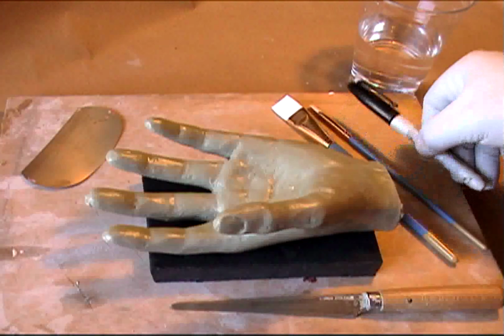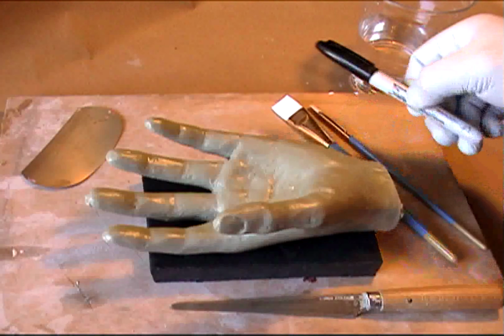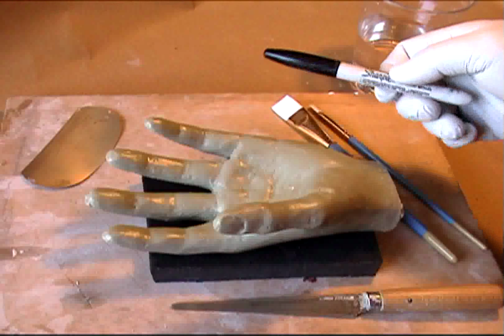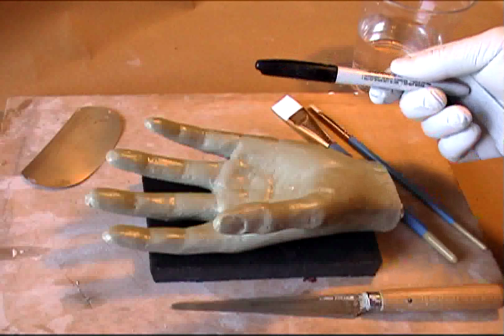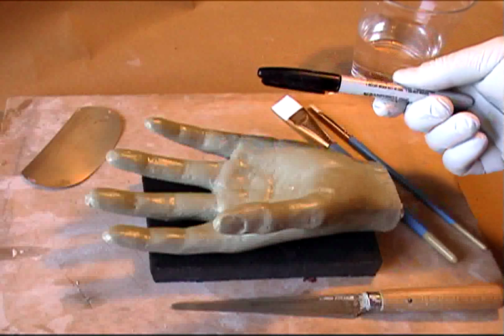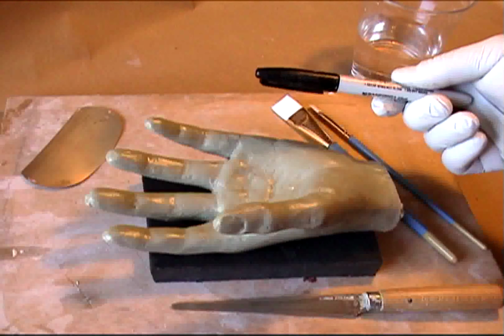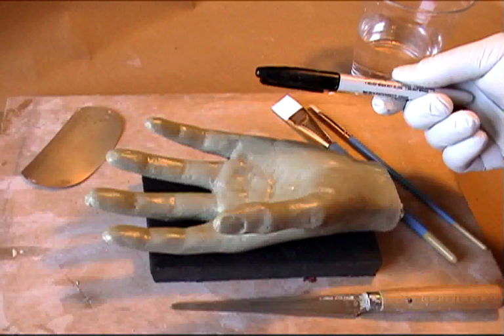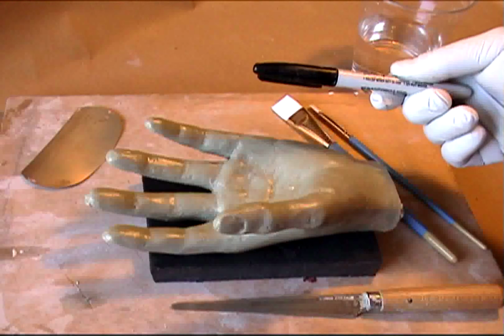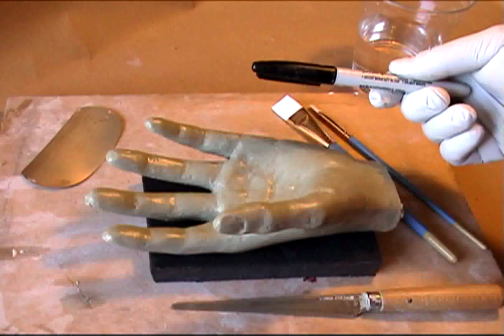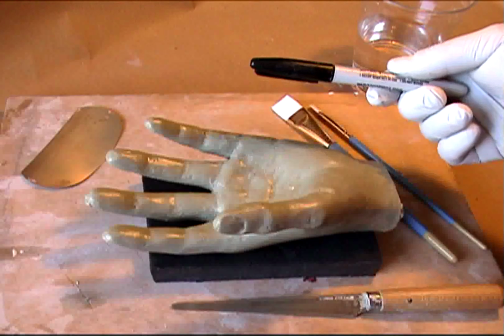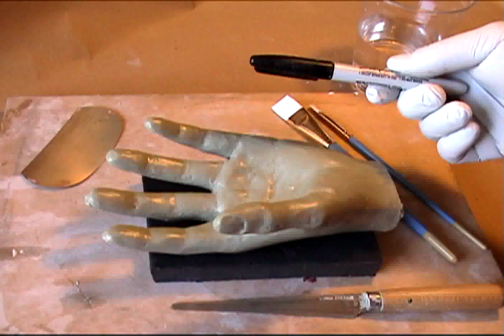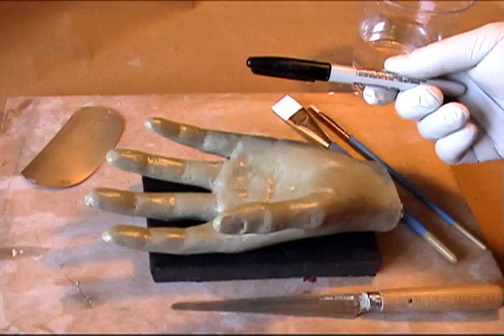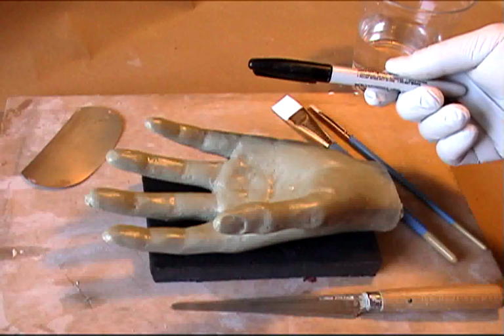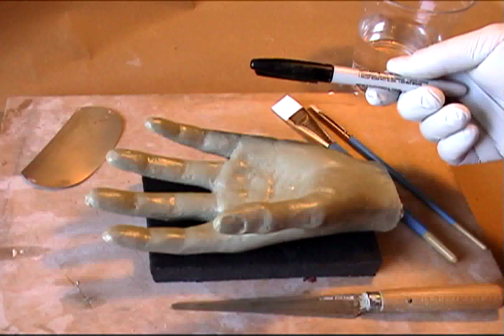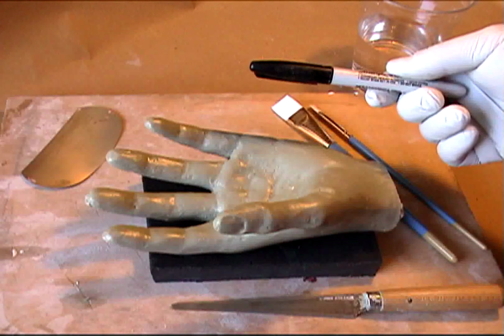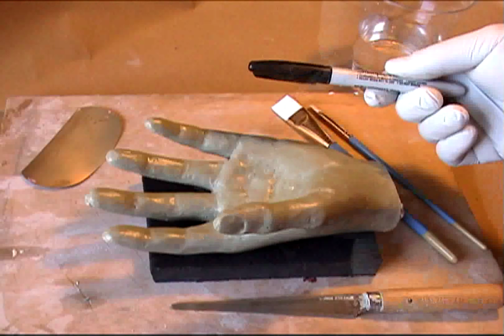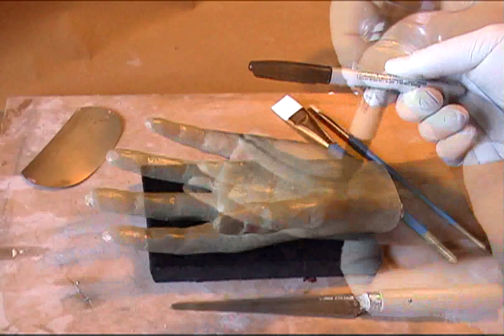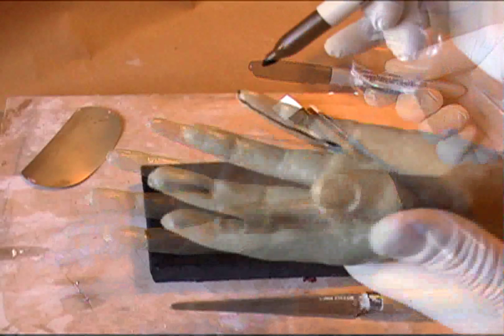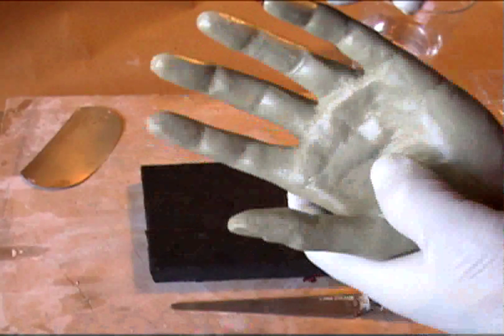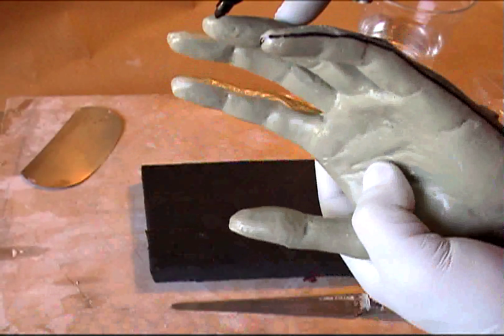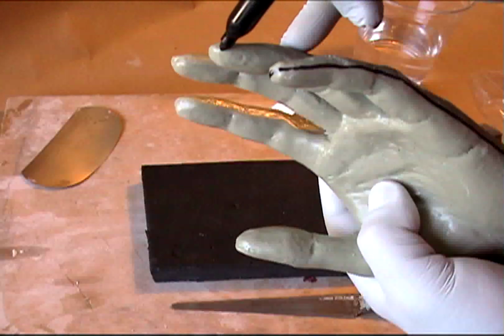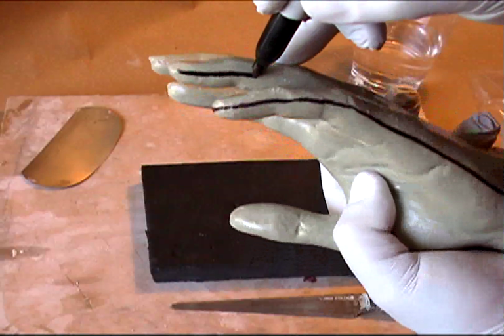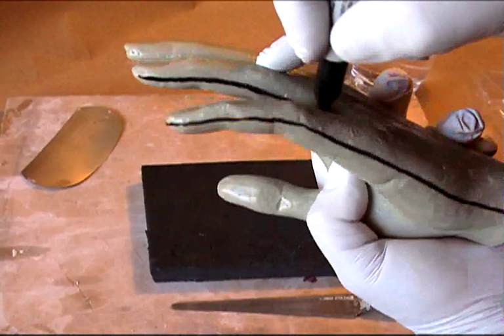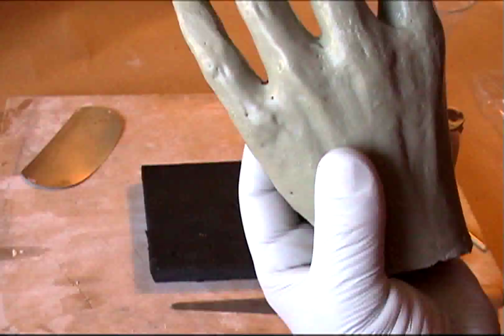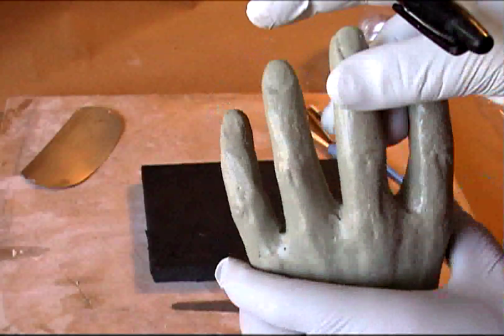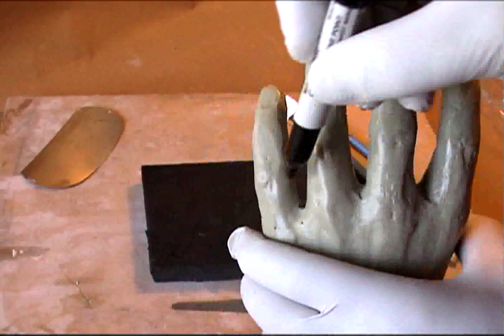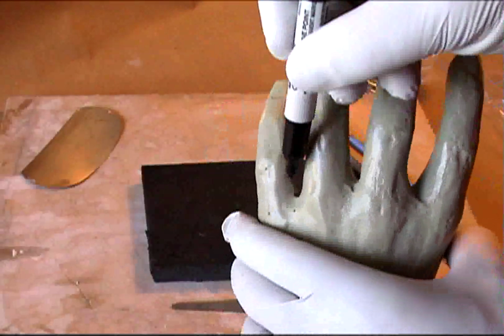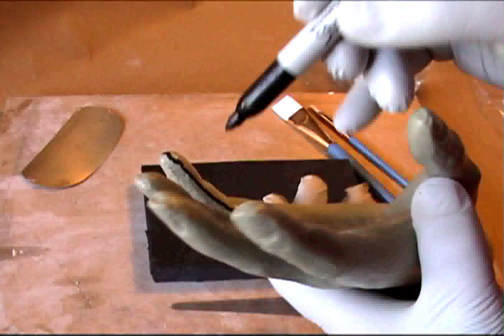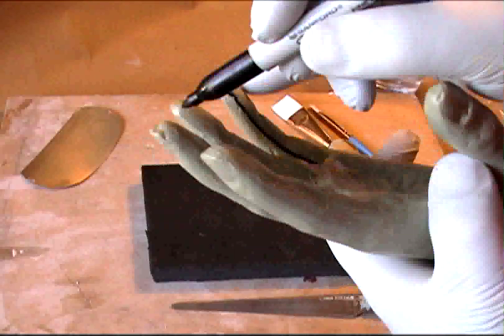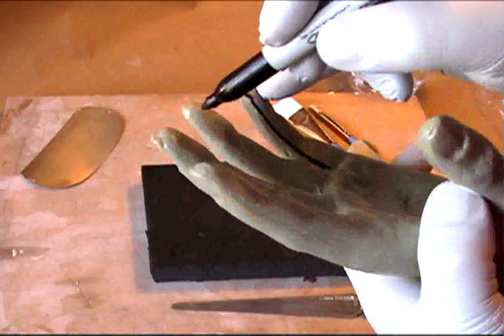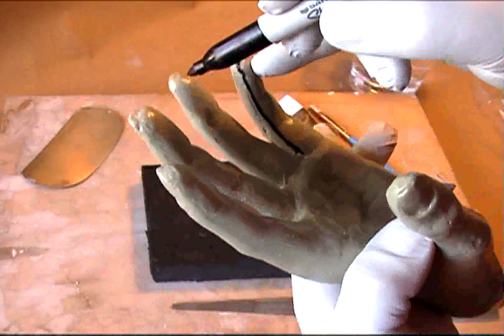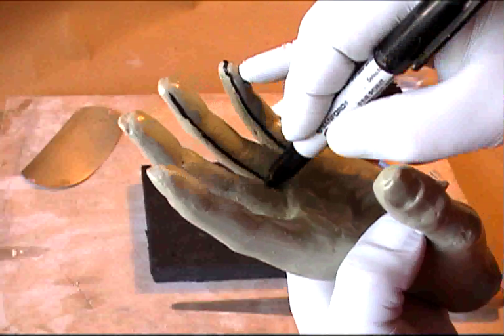You'll need a Sharpie marker. What I like to do is try and figure out where my seam line will be, so I'll draw that around the sculpture.